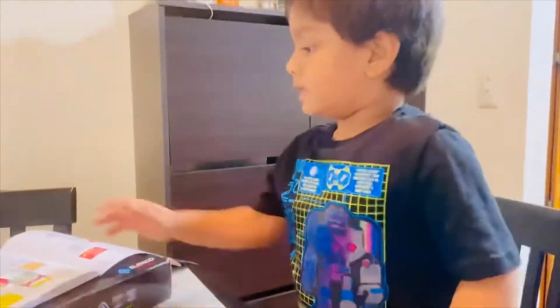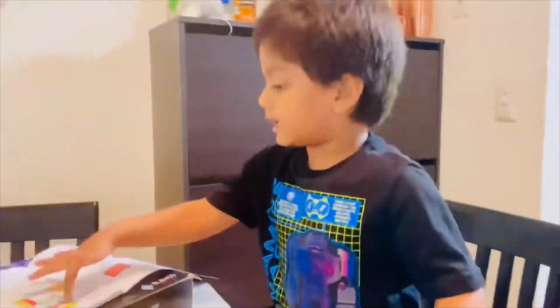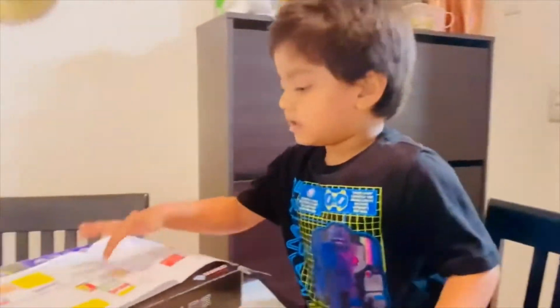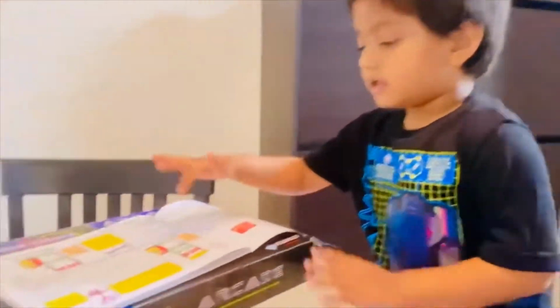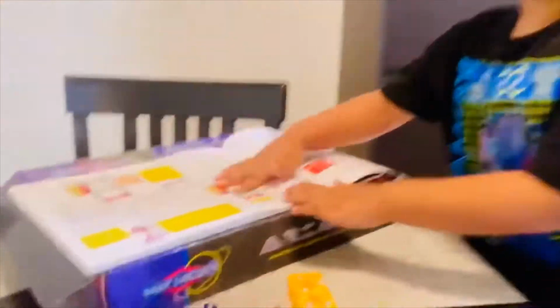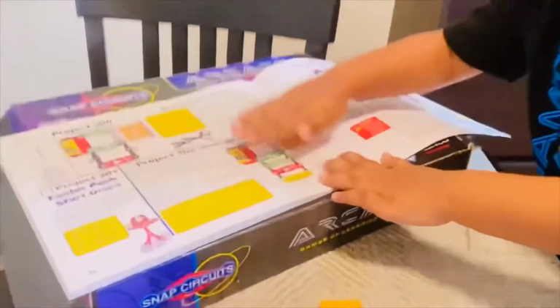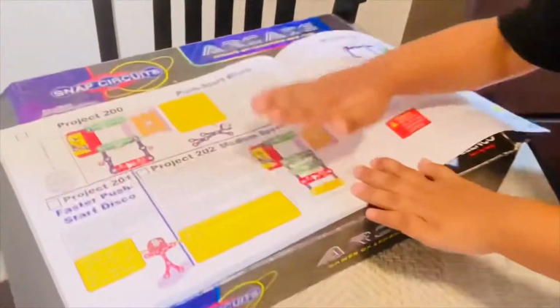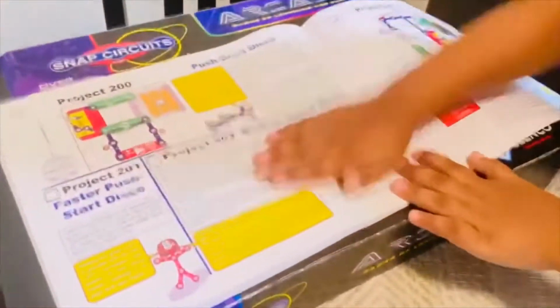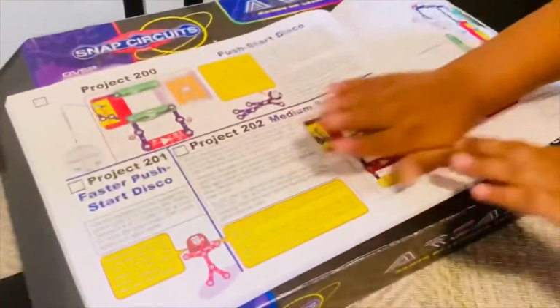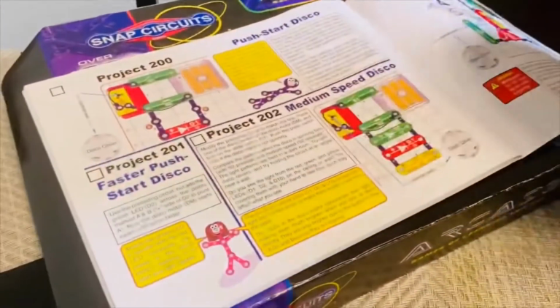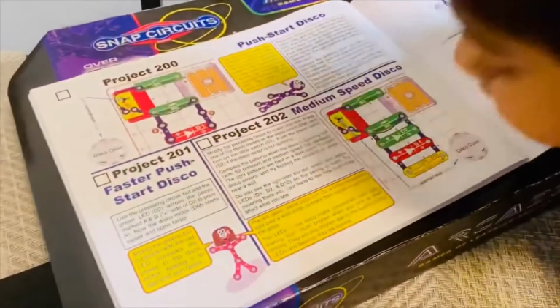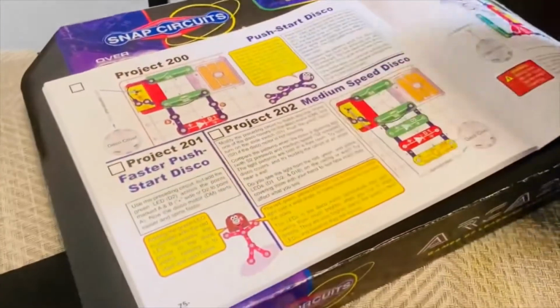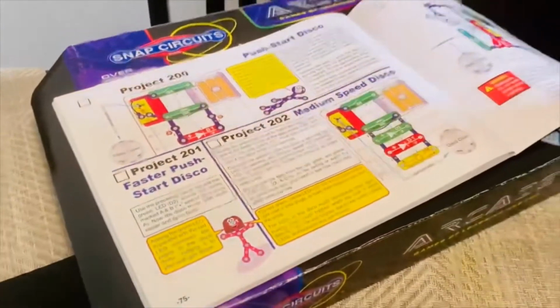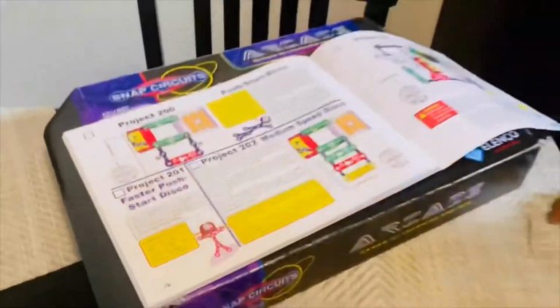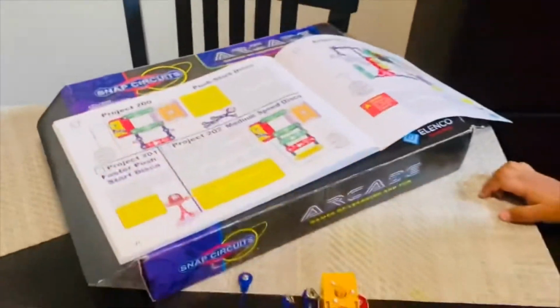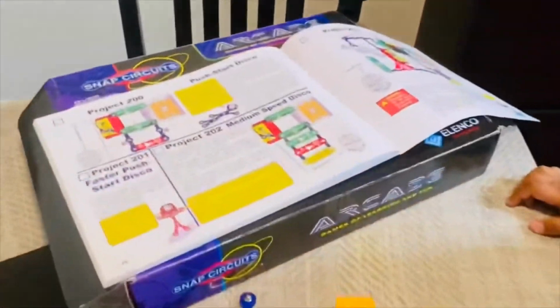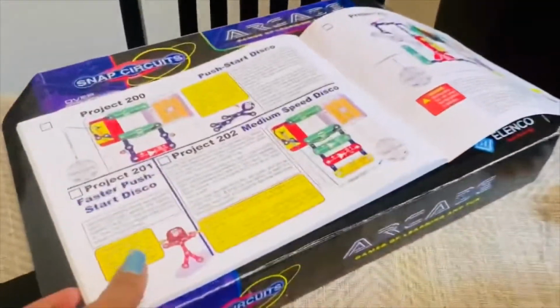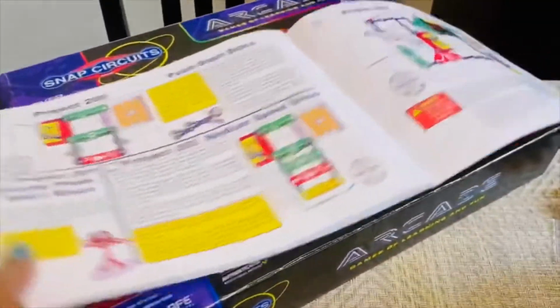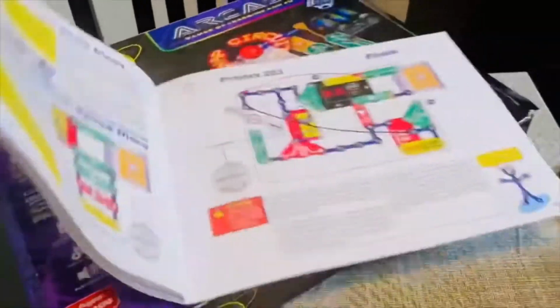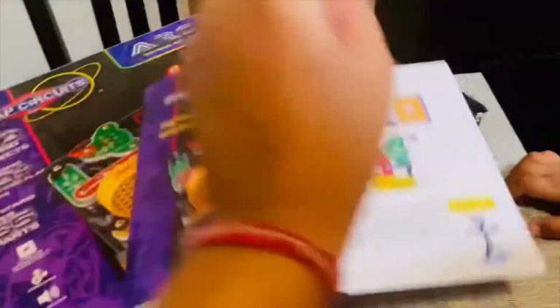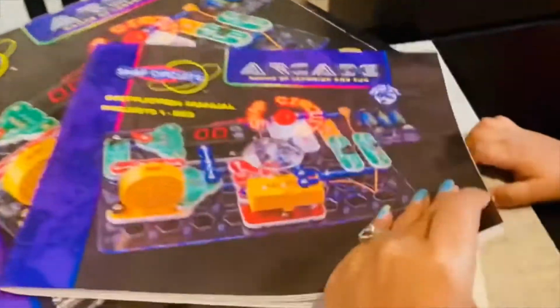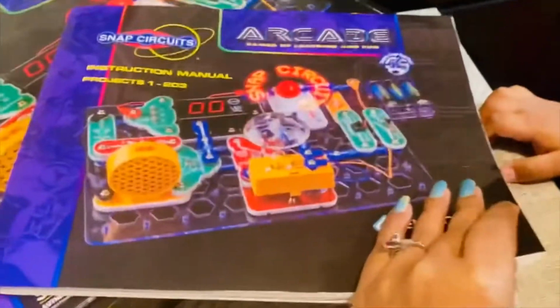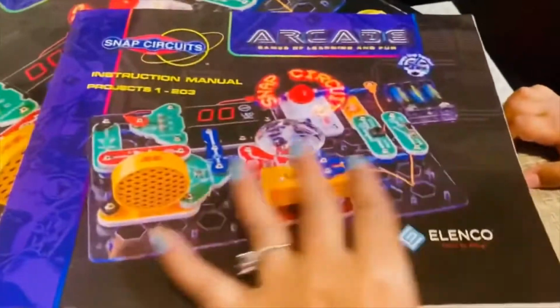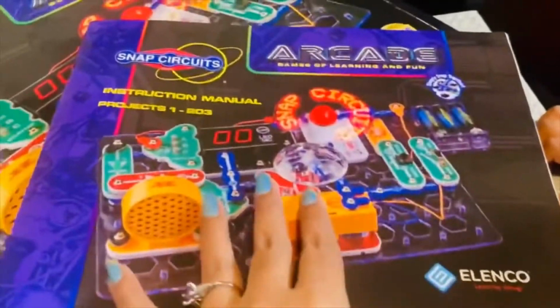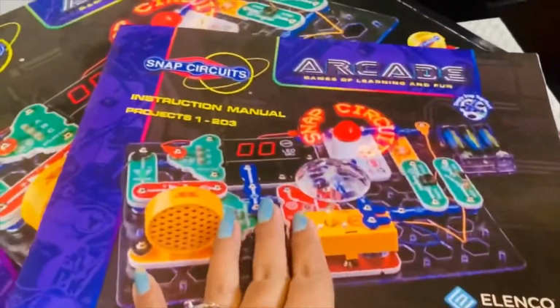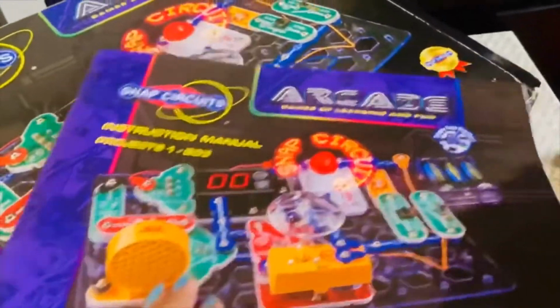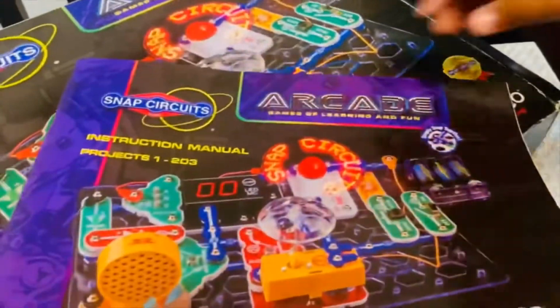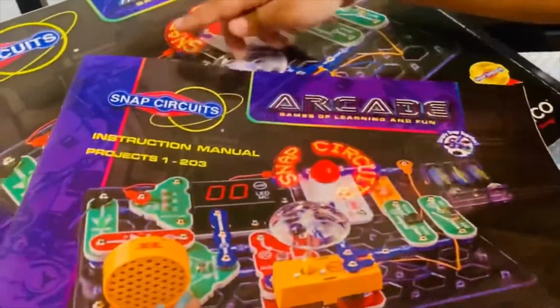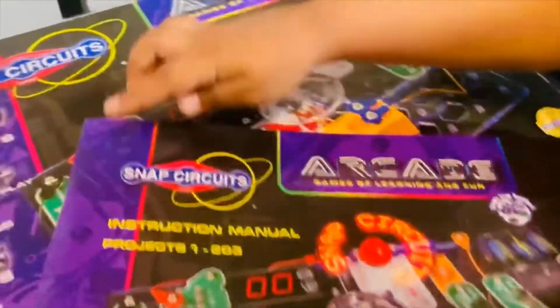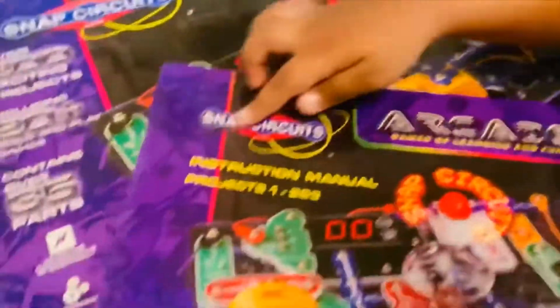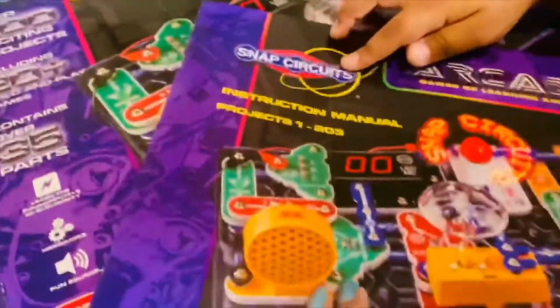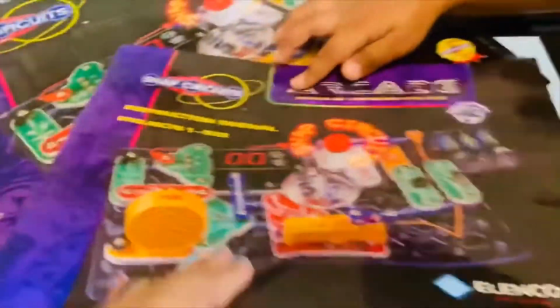Science project? Yeah, like this one. What is the science project name? The science project is made like this.